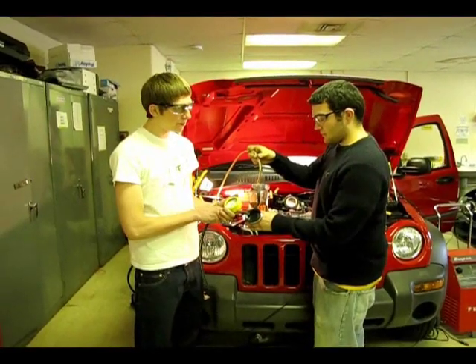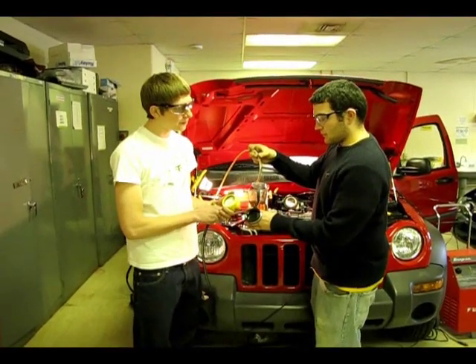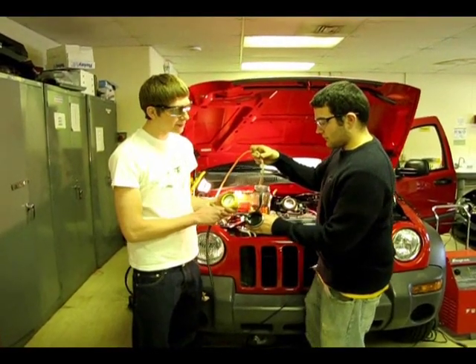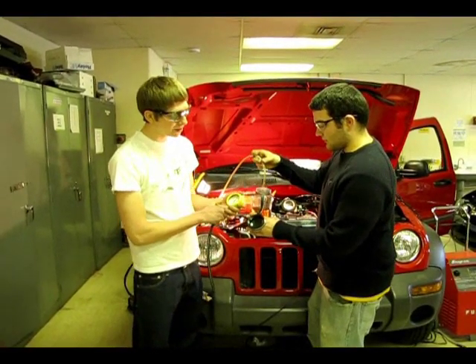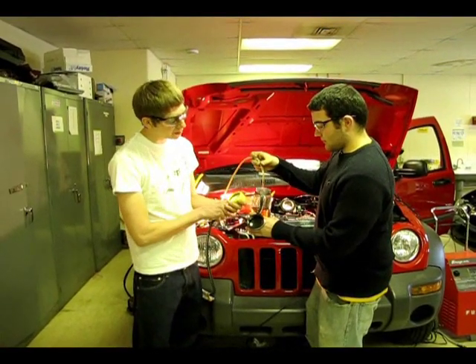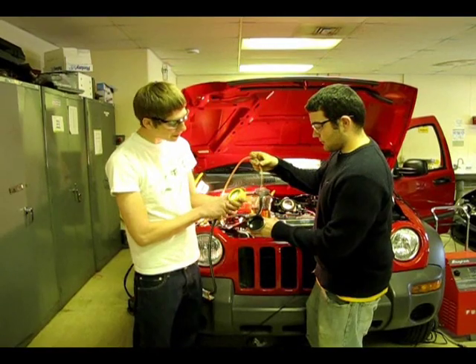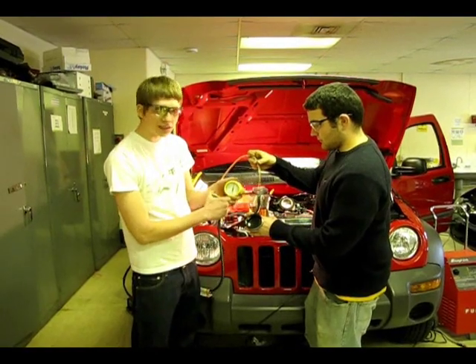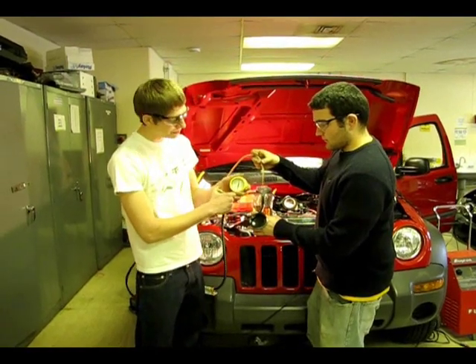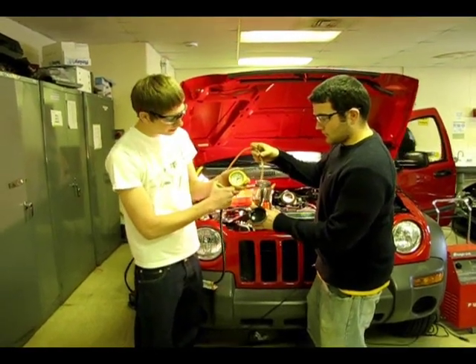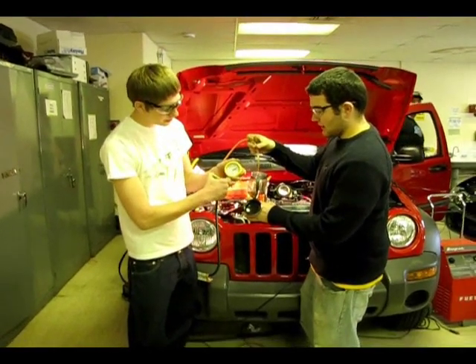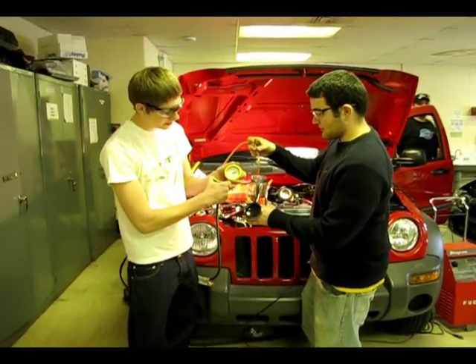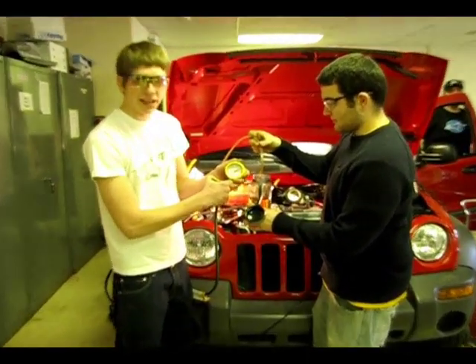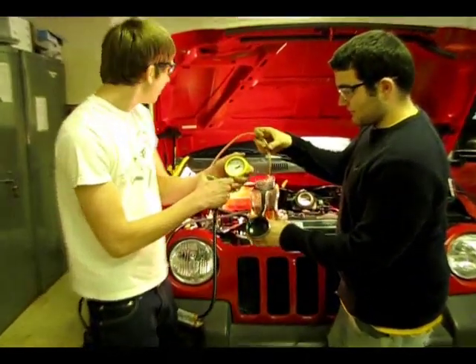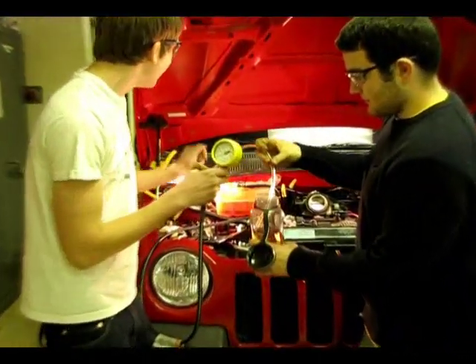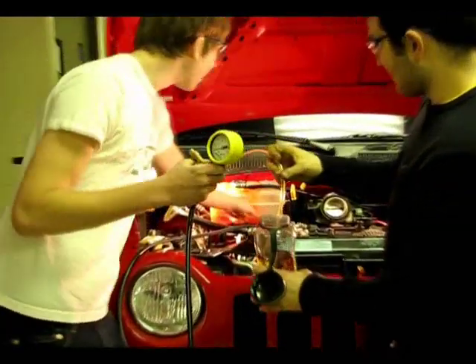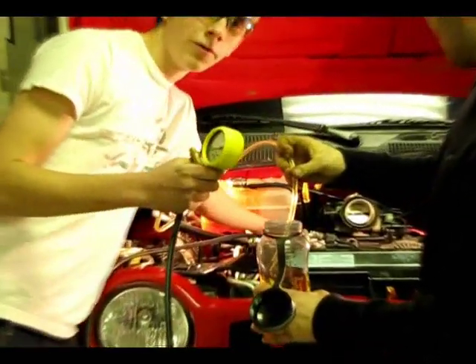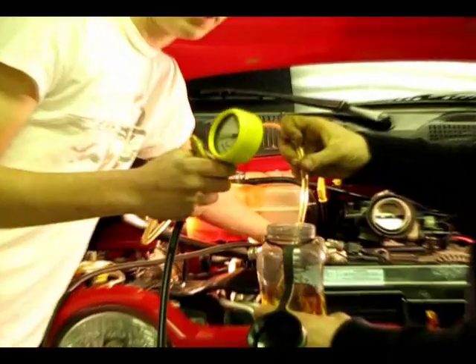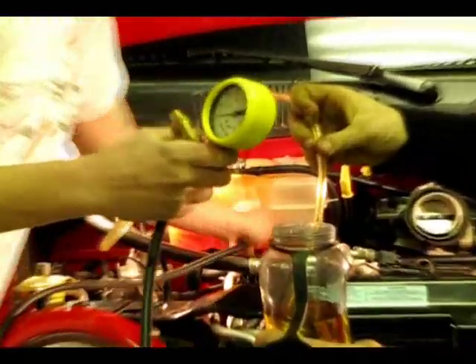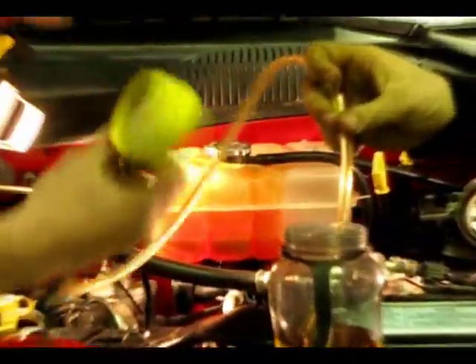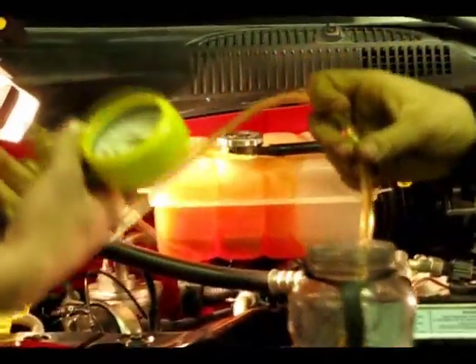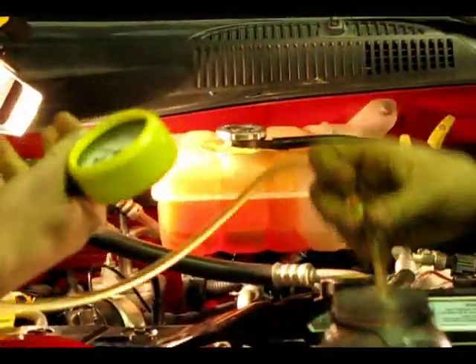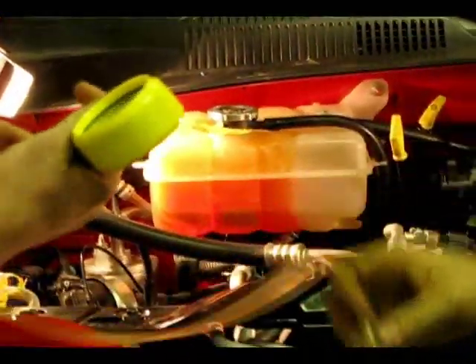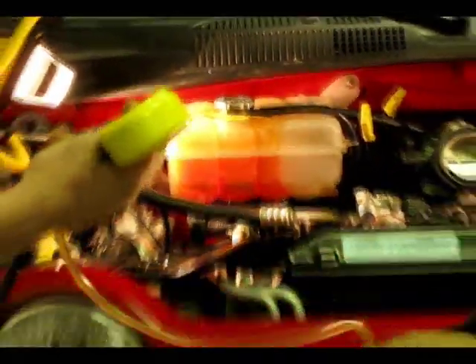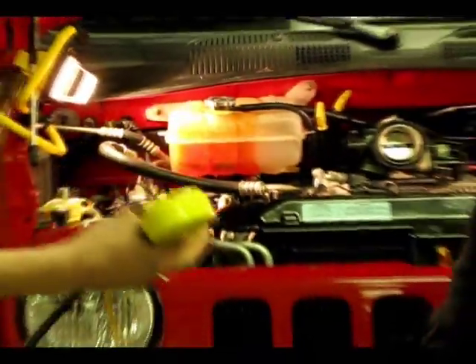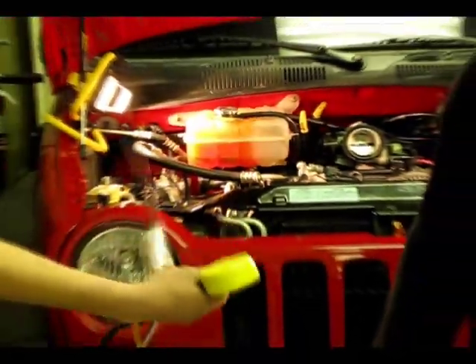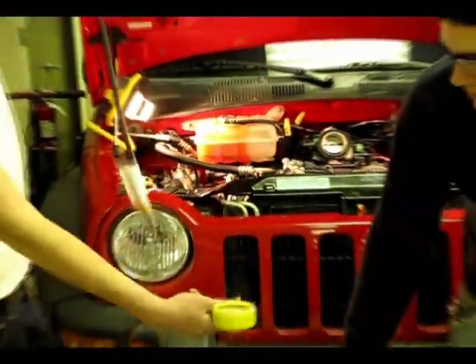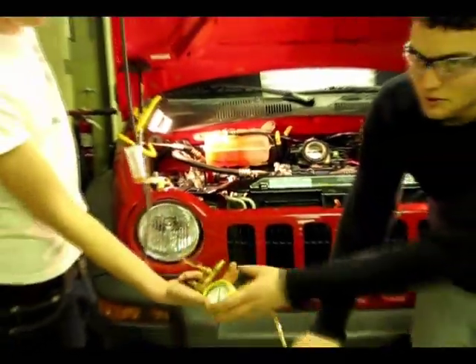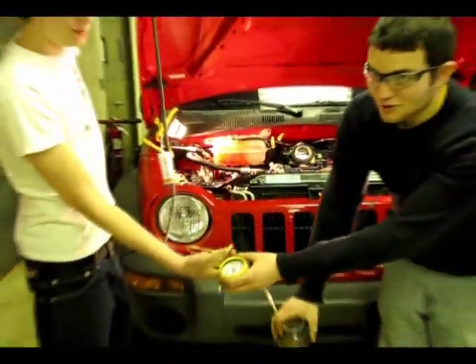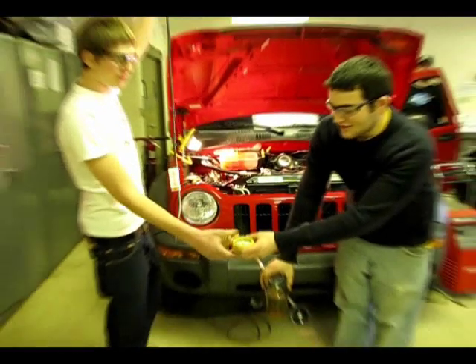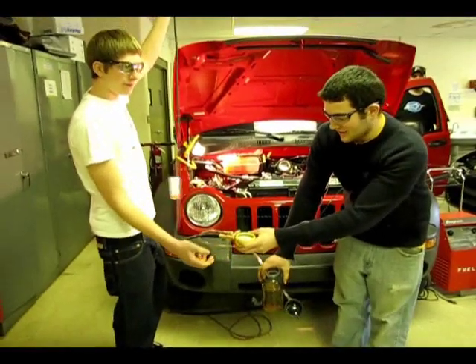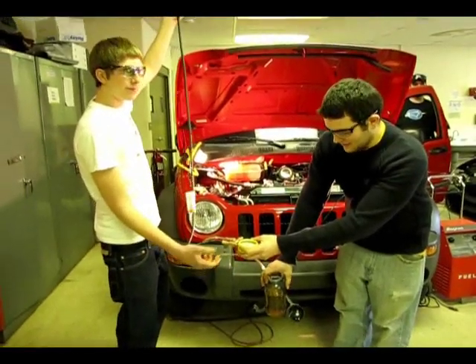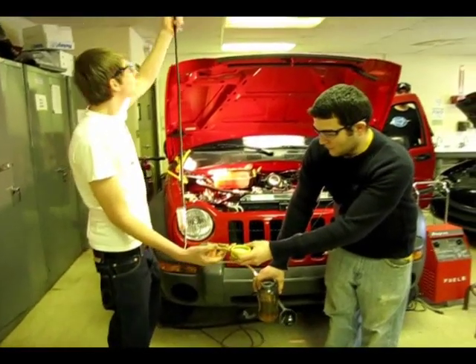After we're done with our fuel volume test, we're going to want to relieve the pressure in the system and in the gauge, and then we're going to want to remove our line and drain it all out, so the next time we use our gauge when storing it, it doesn't get full.